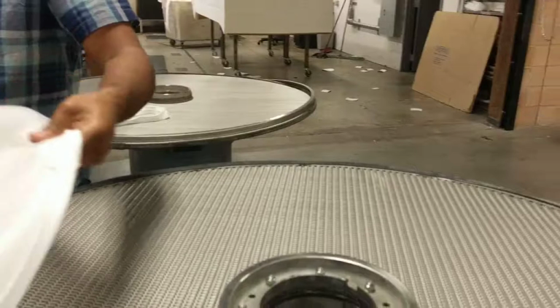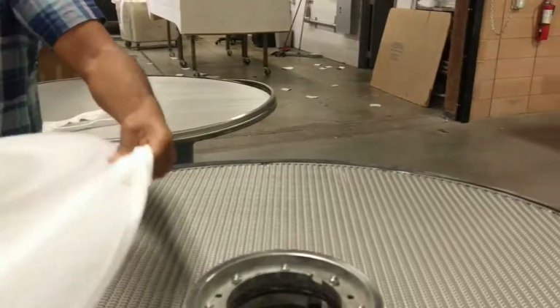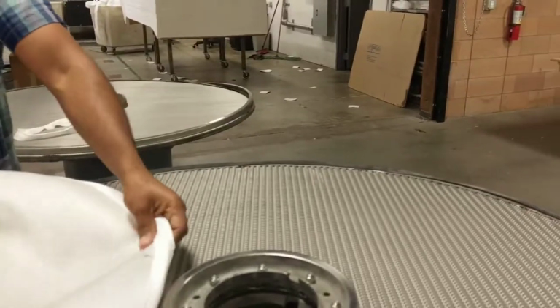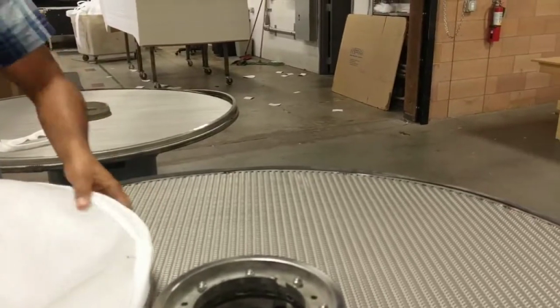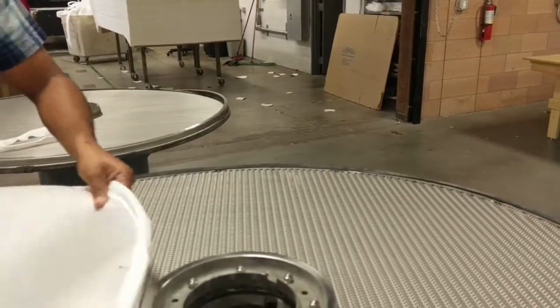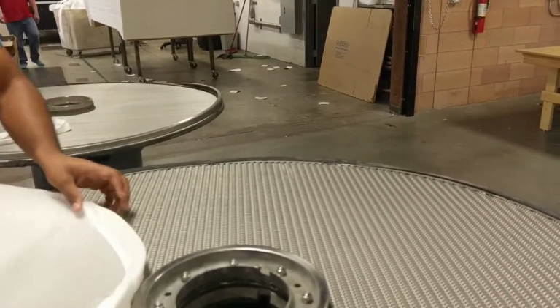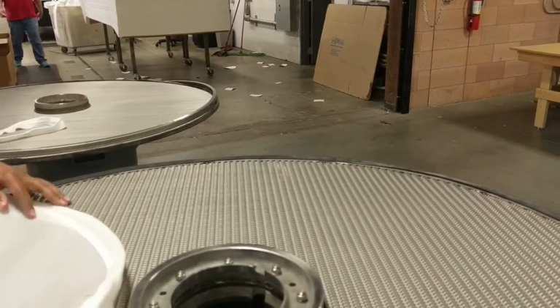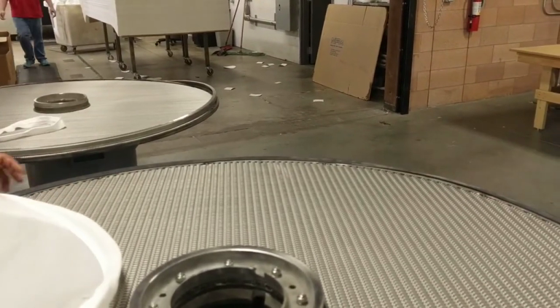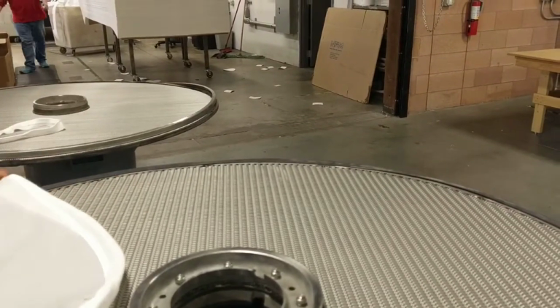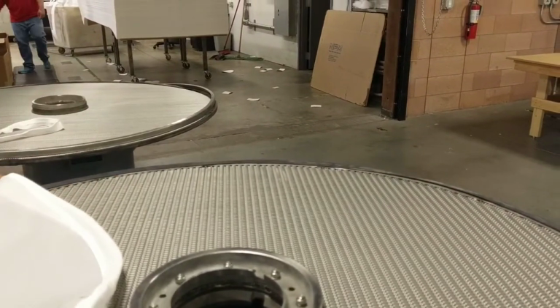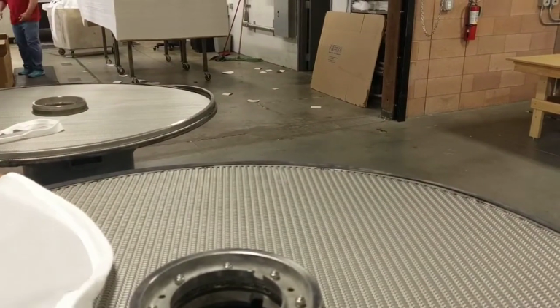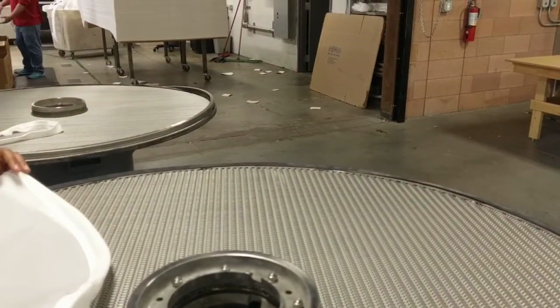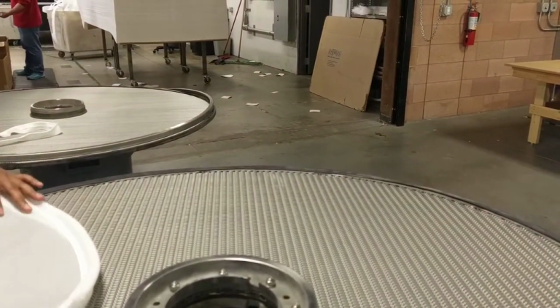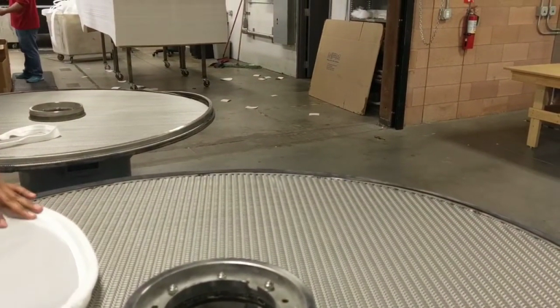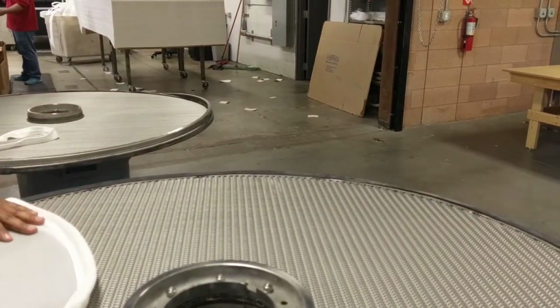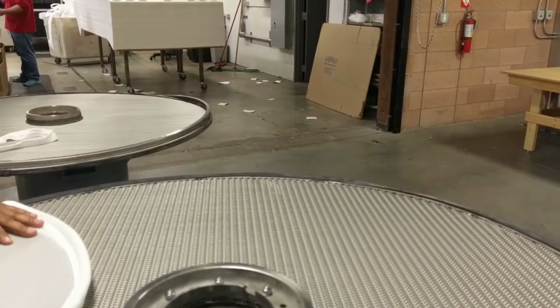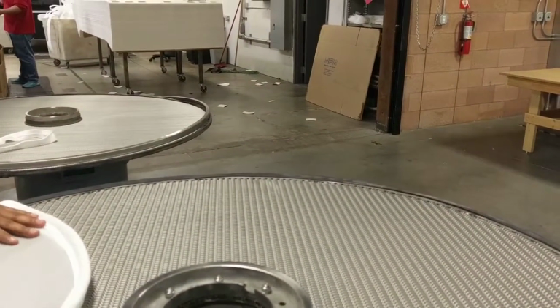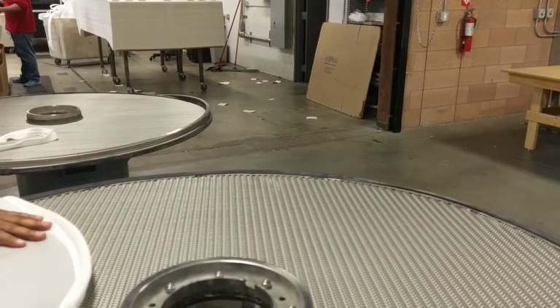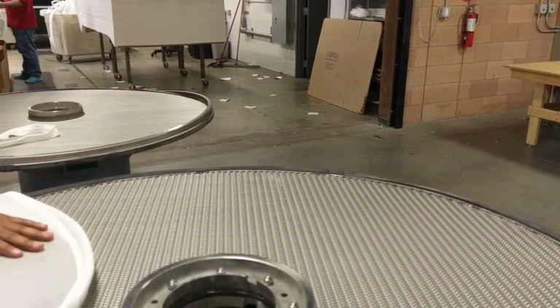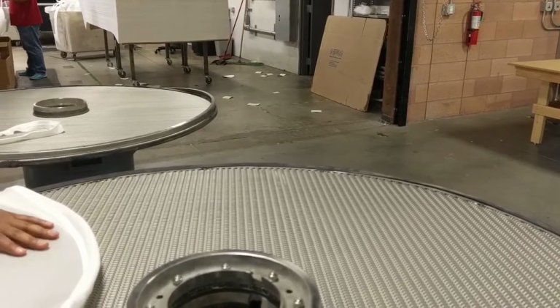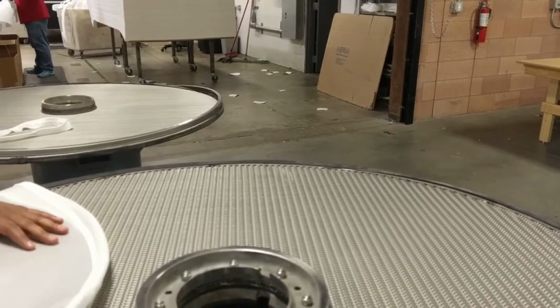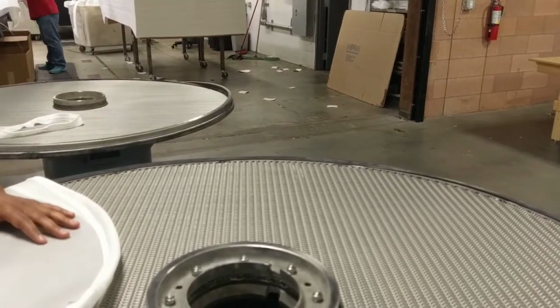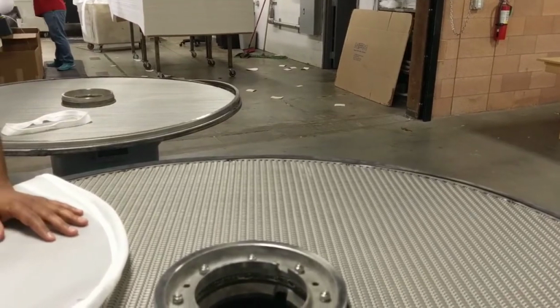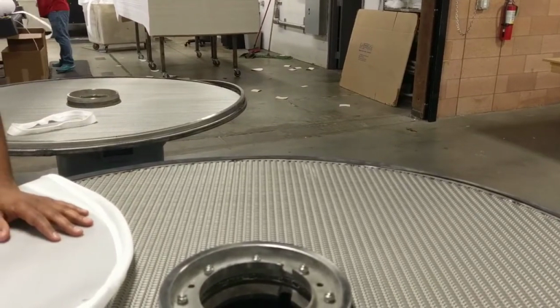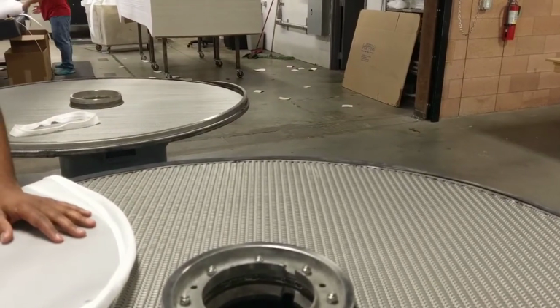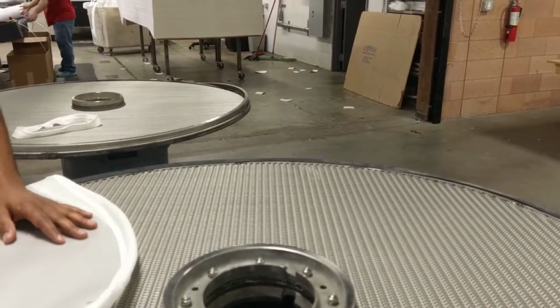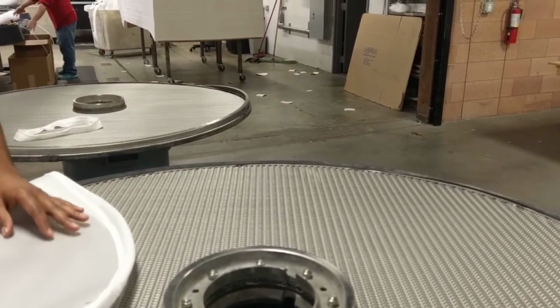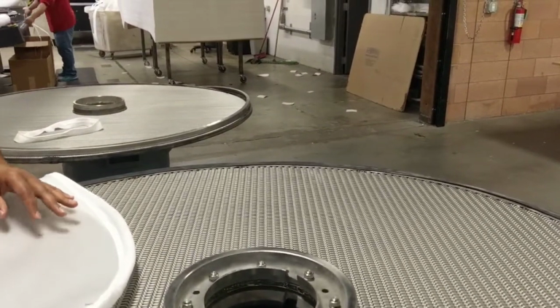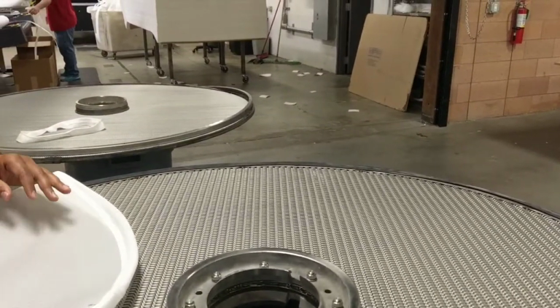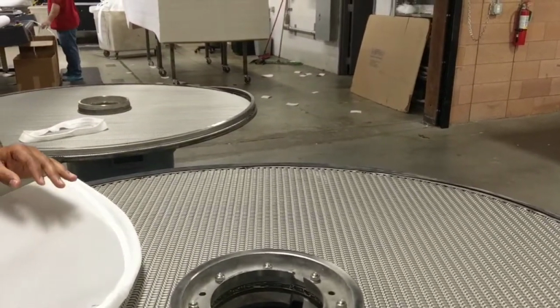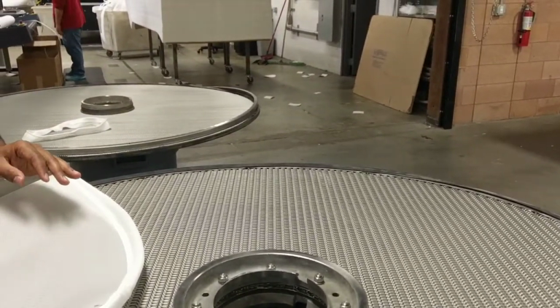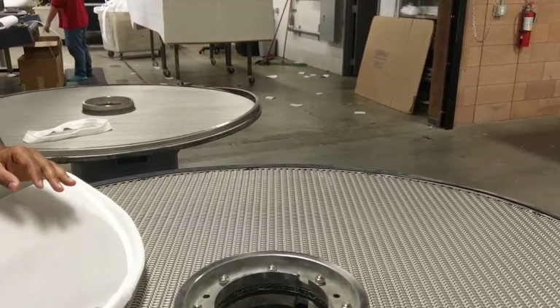This video demonstrates the installation of a filter bag on a center discharge pressure filter leaf. Note that we are only installing one side of the filter bag in this video.